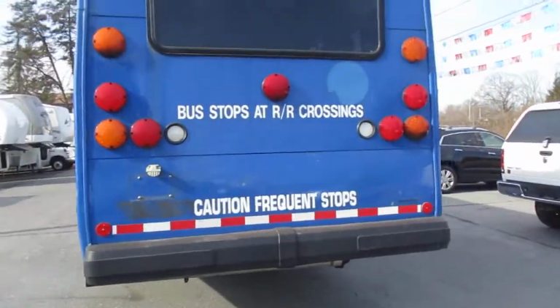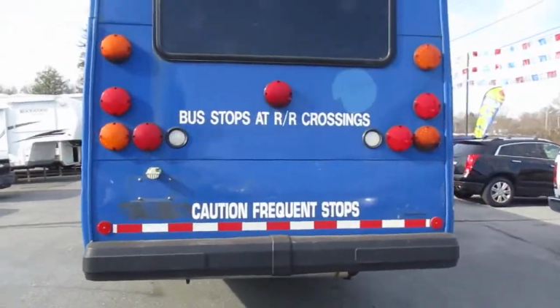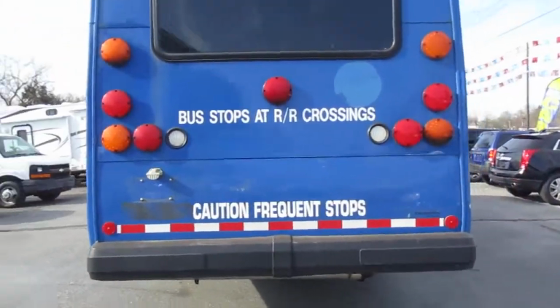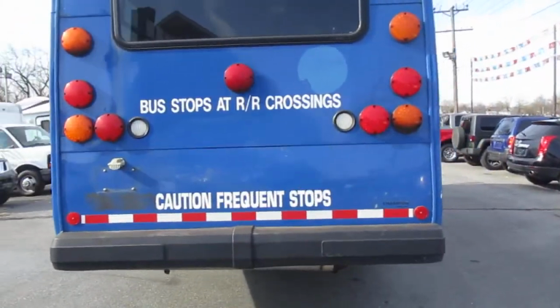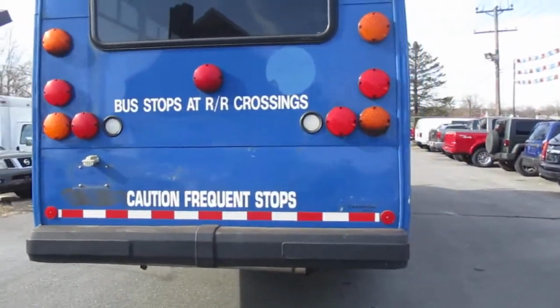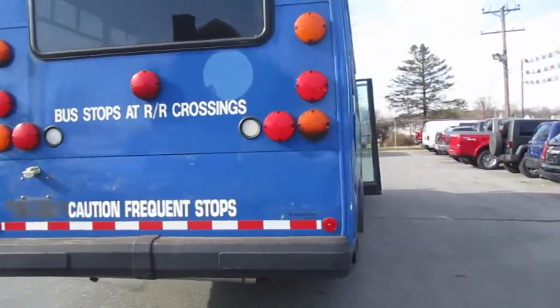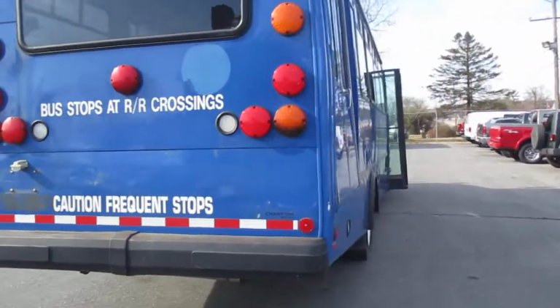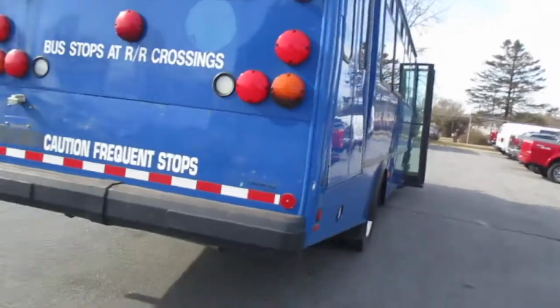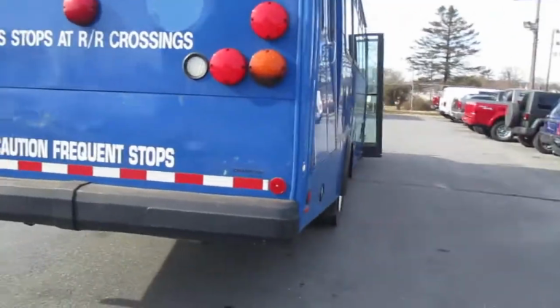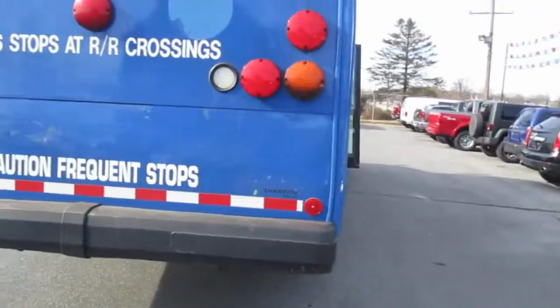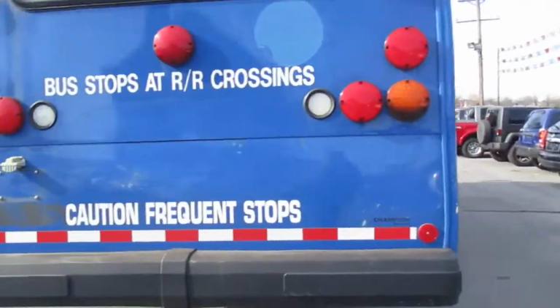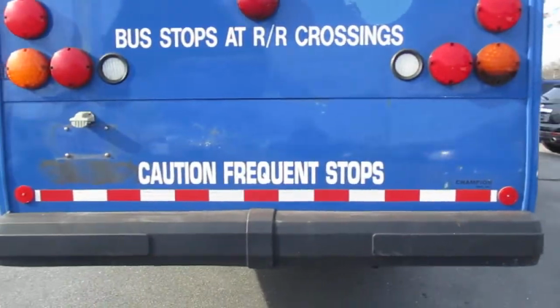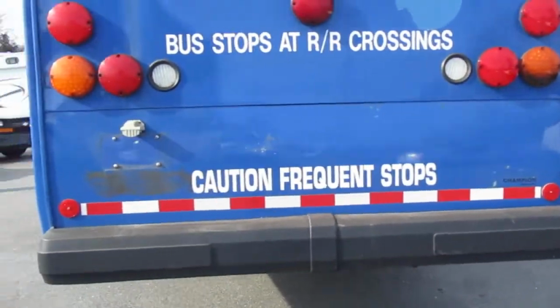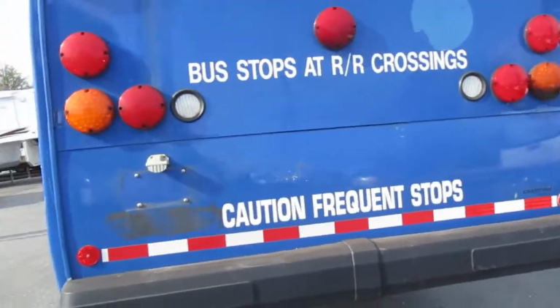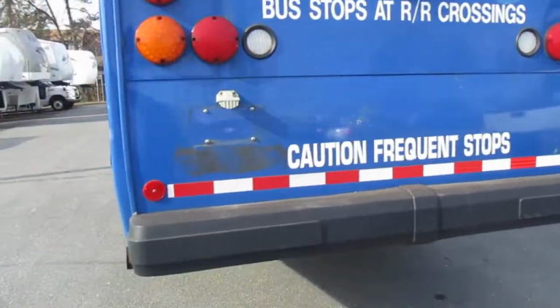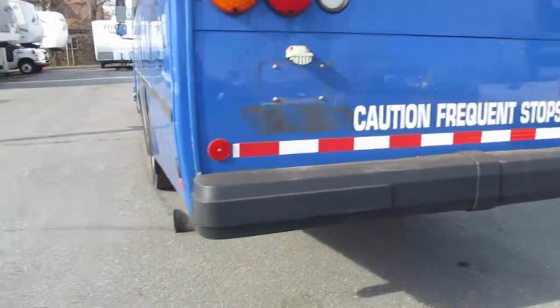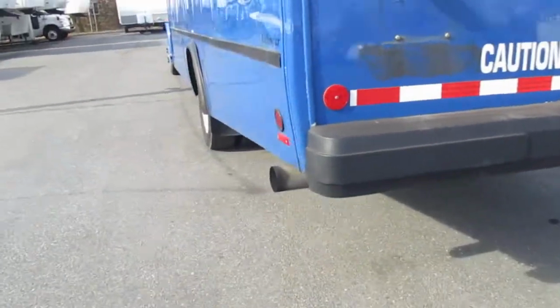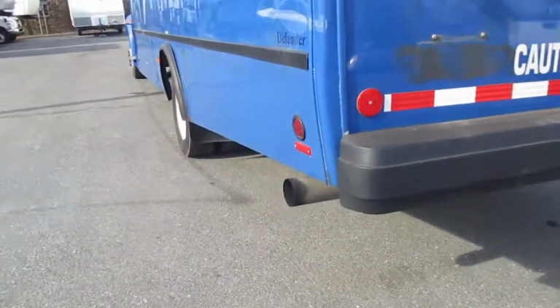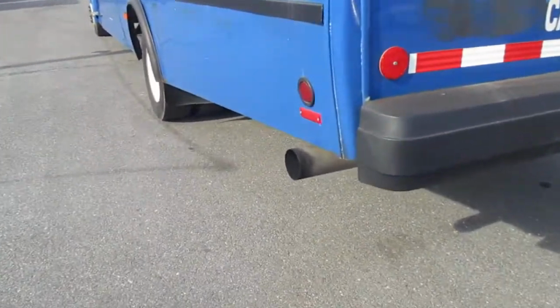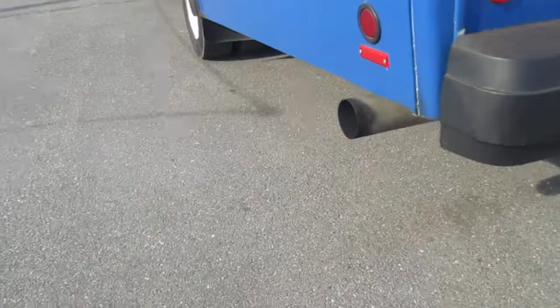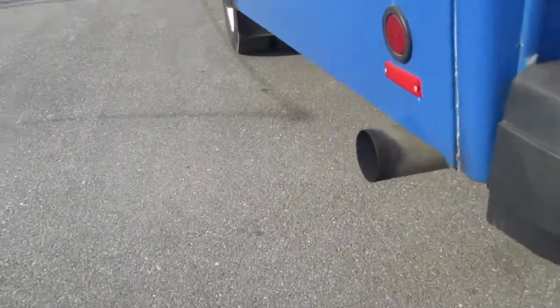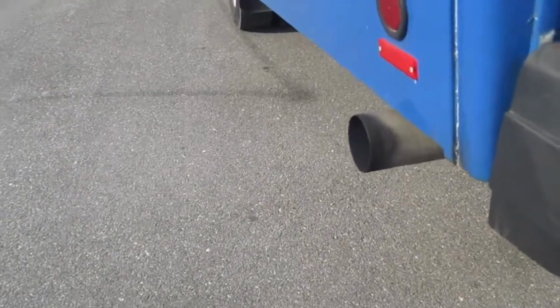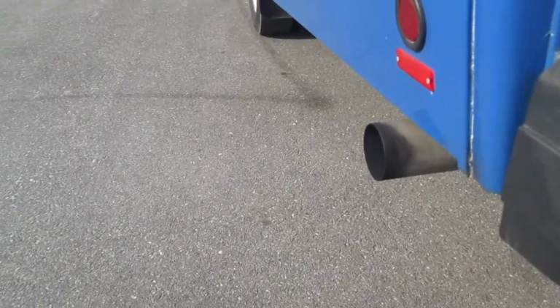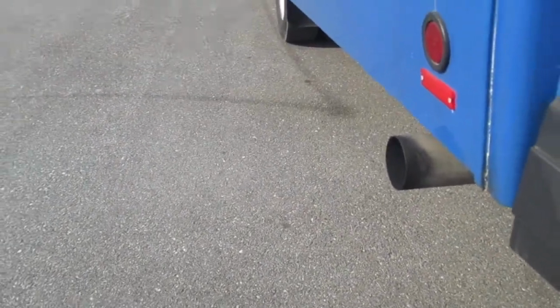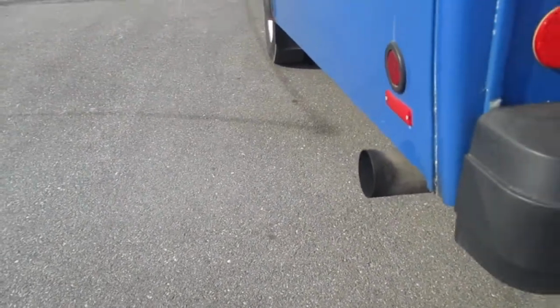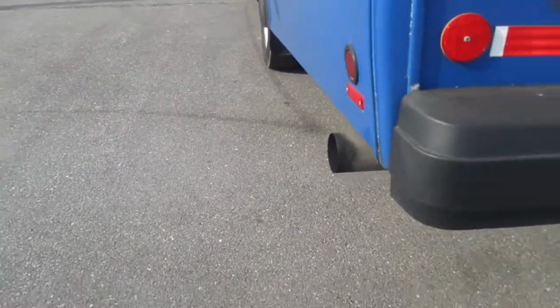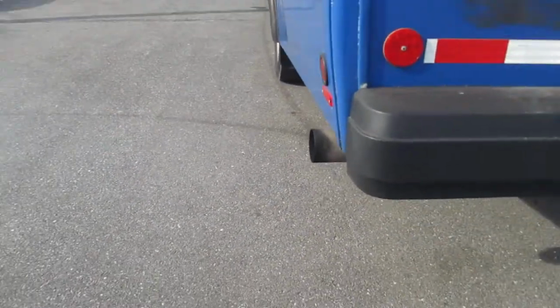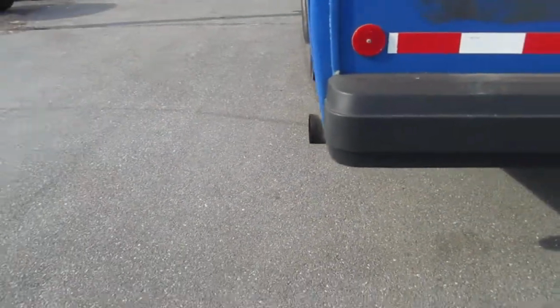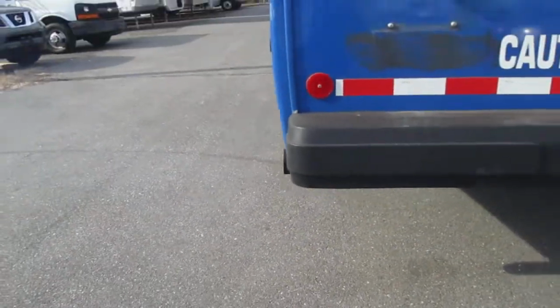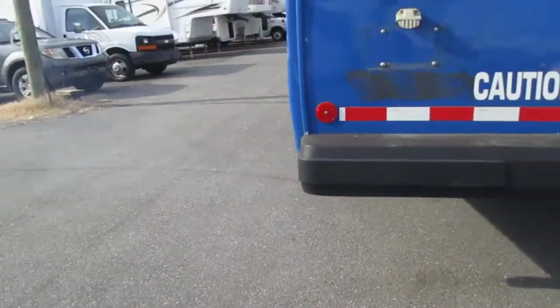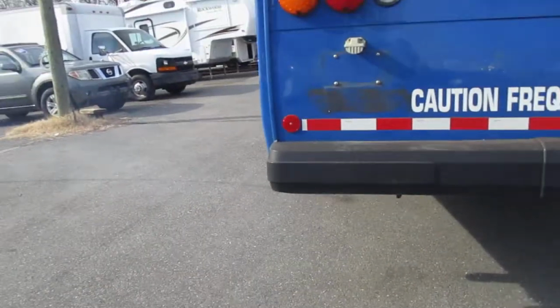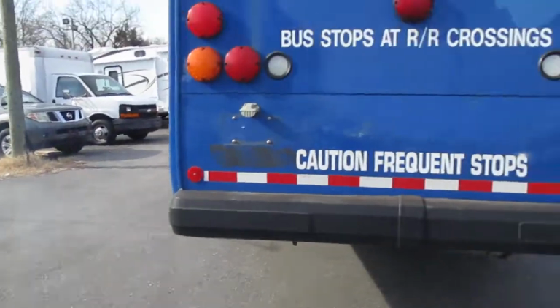All the lights do work on it and as you can see the International diesel is running. It does smoke a little bit — I don't know if you can really see it on the camera — it's not too heavy, but it does have a little bit of smoke coming out of the tailpipe.